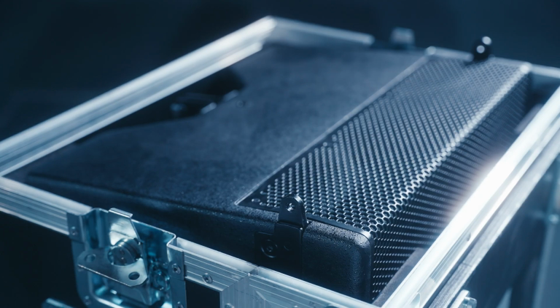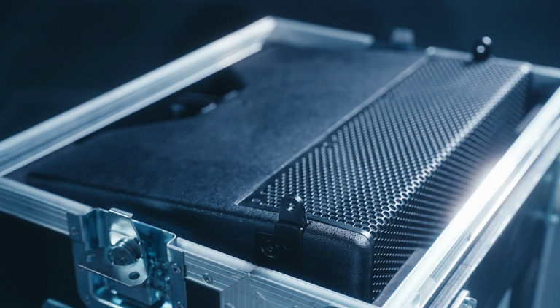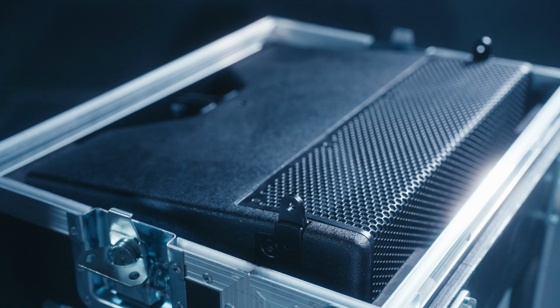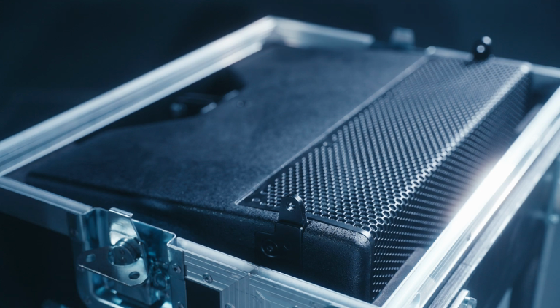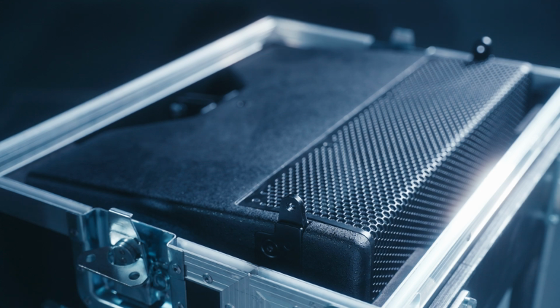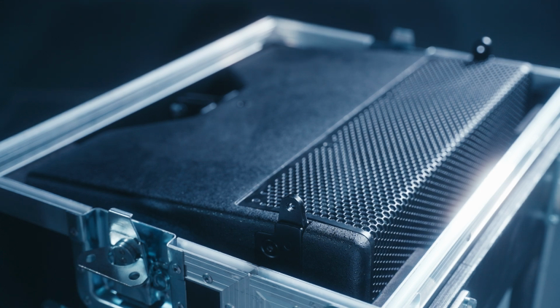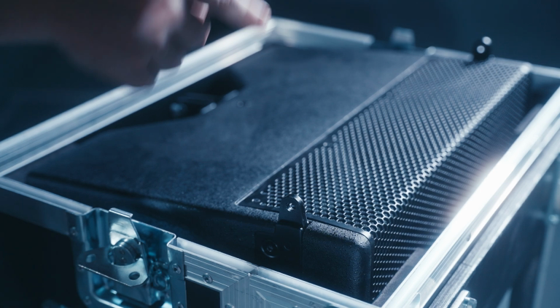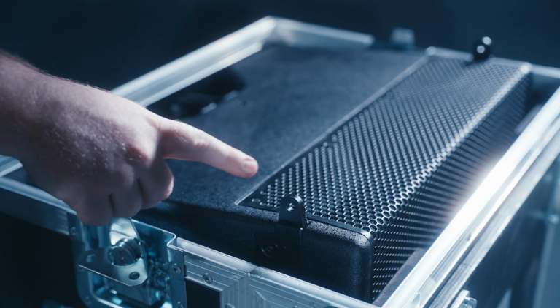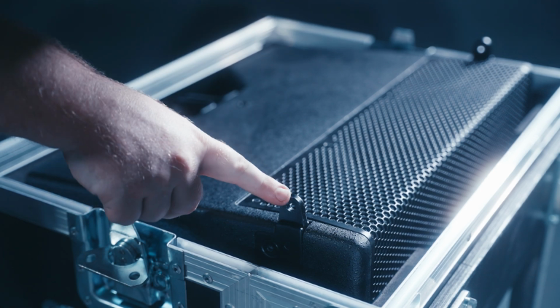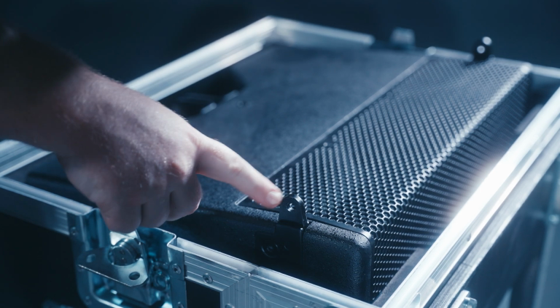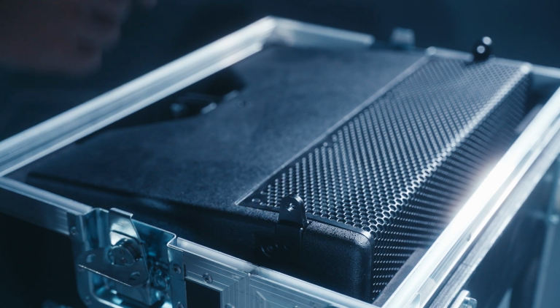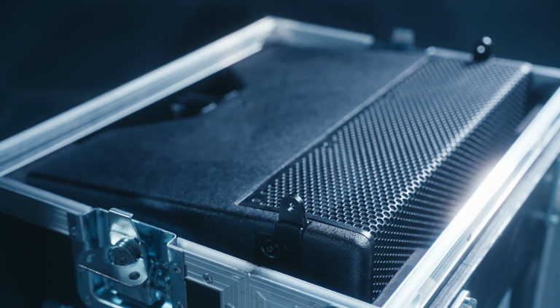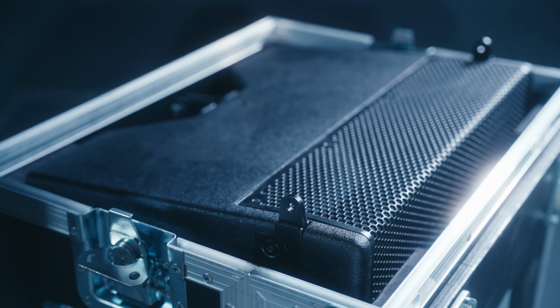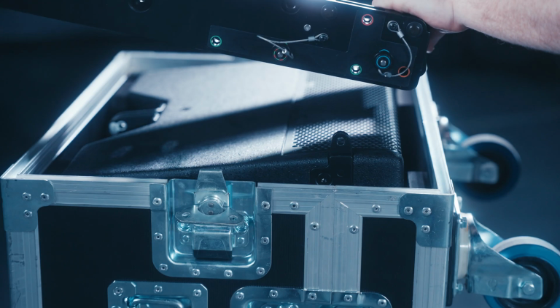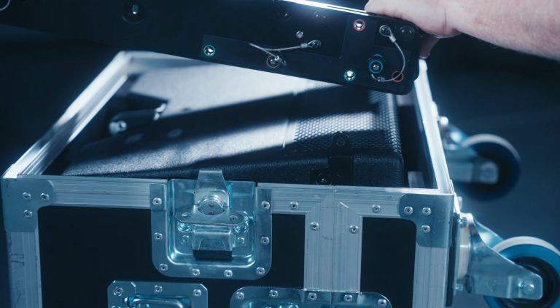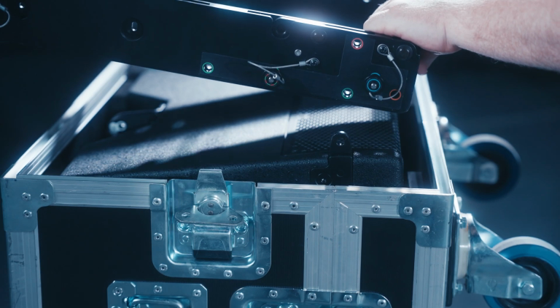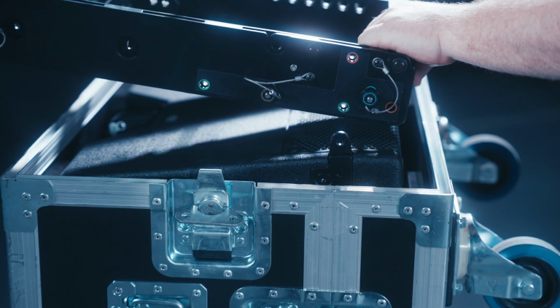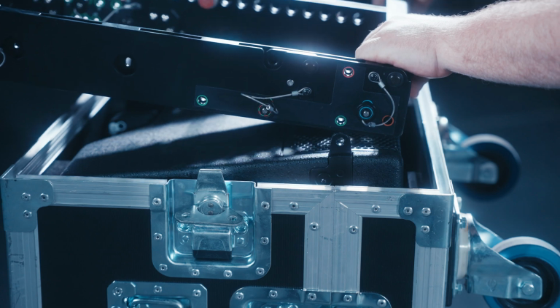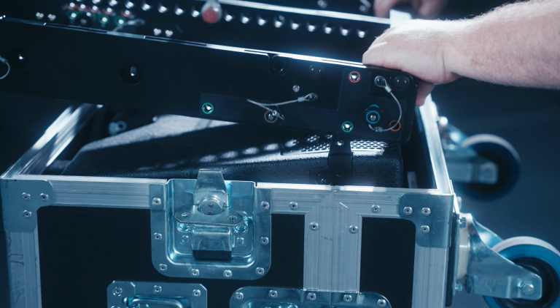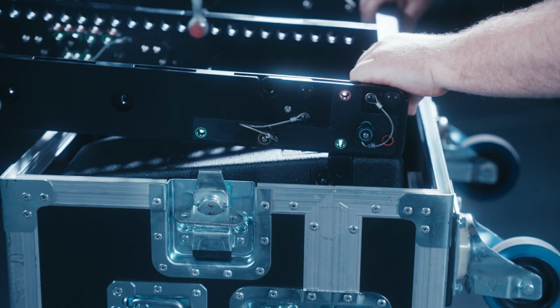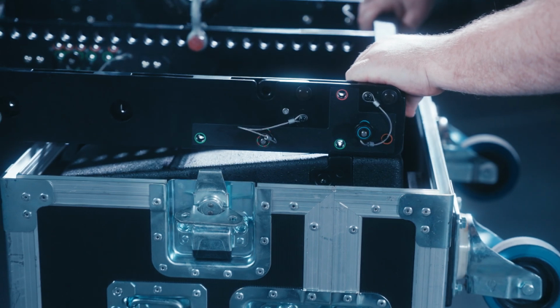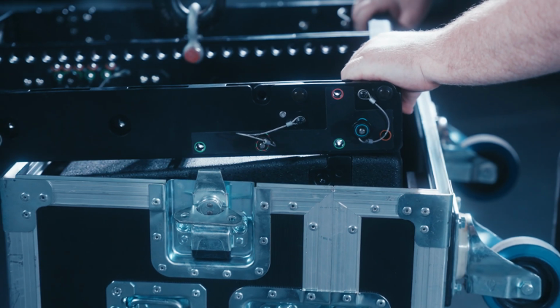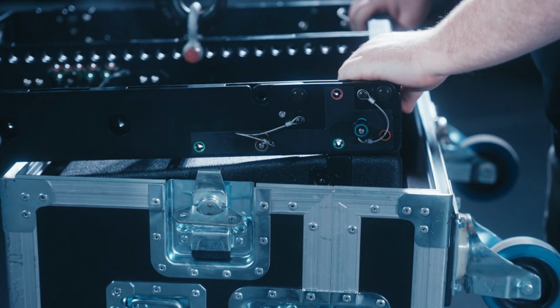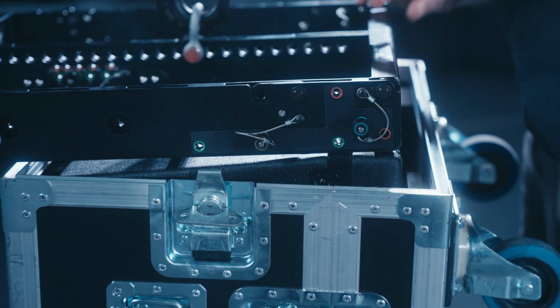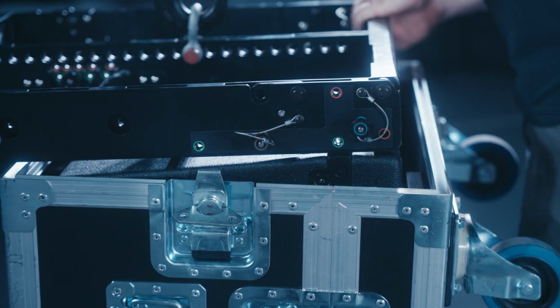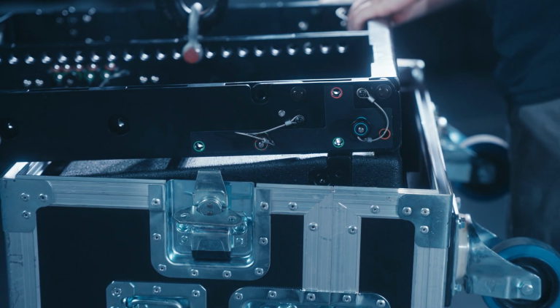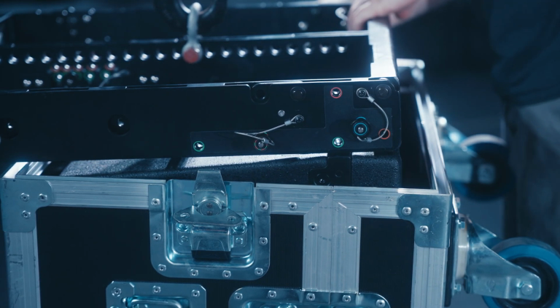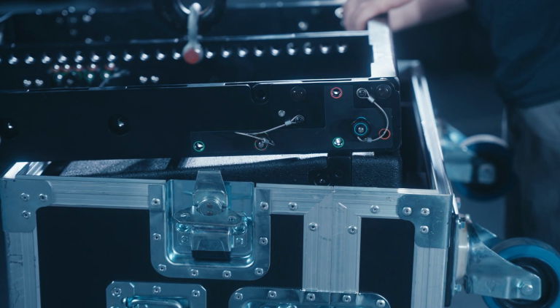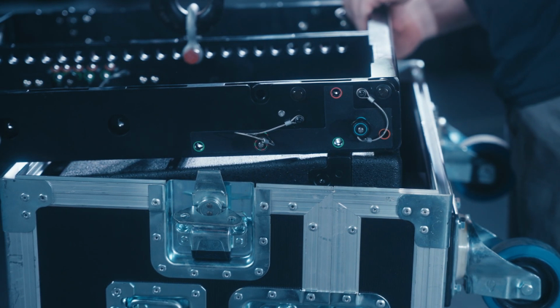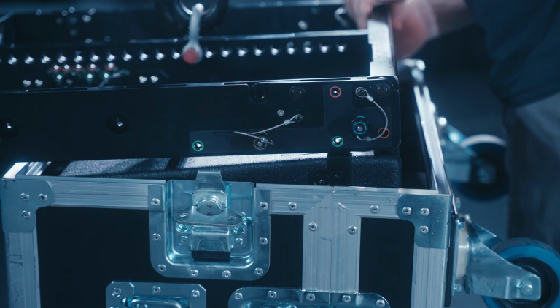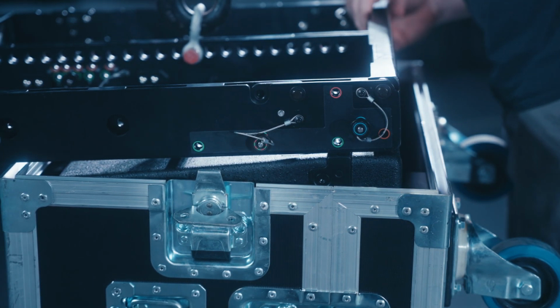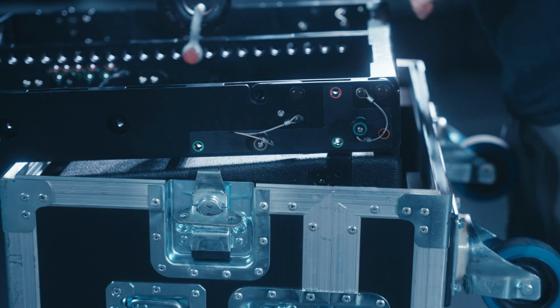WPM has three rigging points: two at the front and one at the rear of the cabinet. Position the flying frame on the top cabinet, placing the green front grid positions over the front two rigging points of the WPM enclosure.